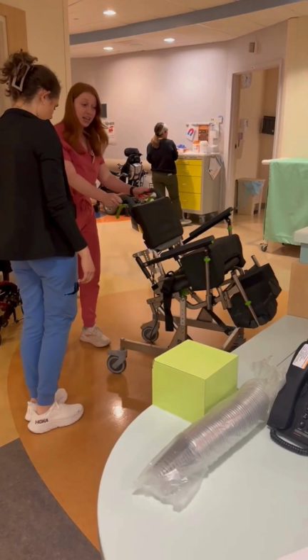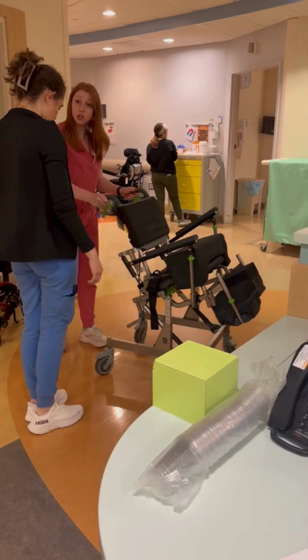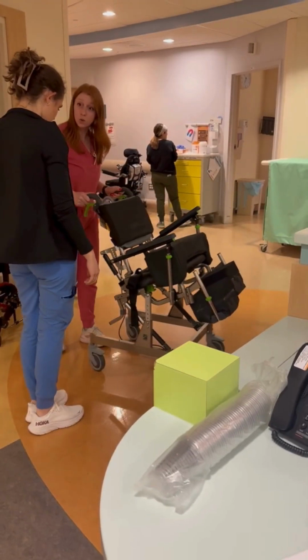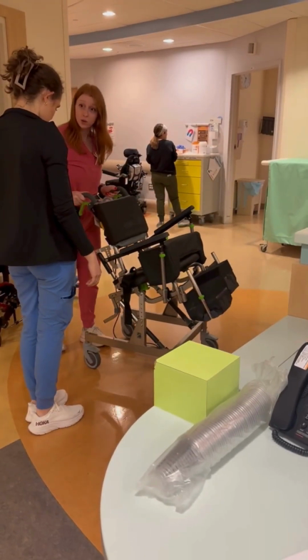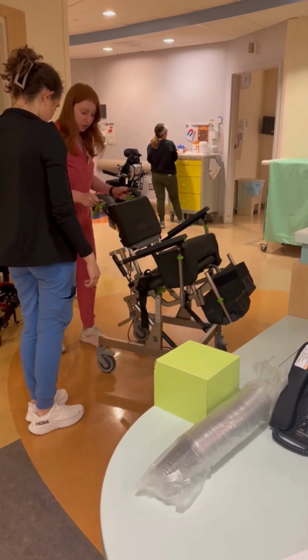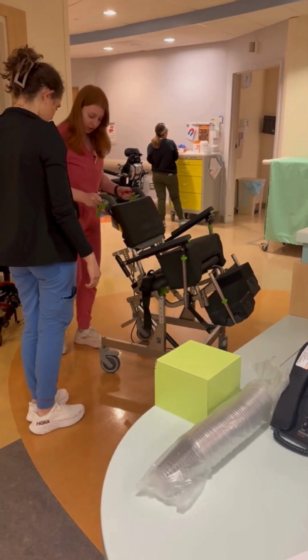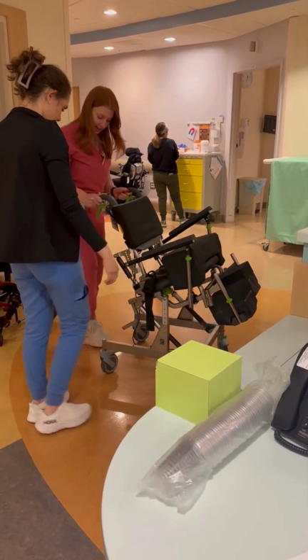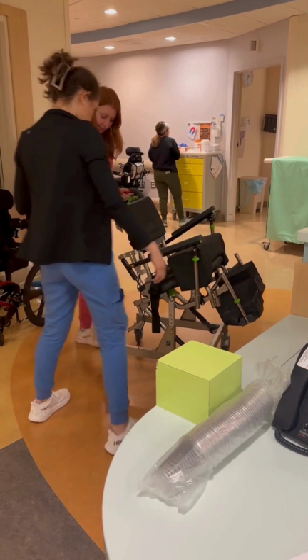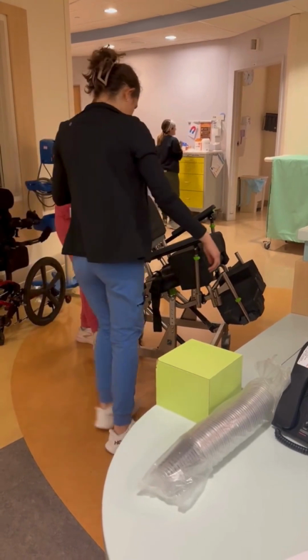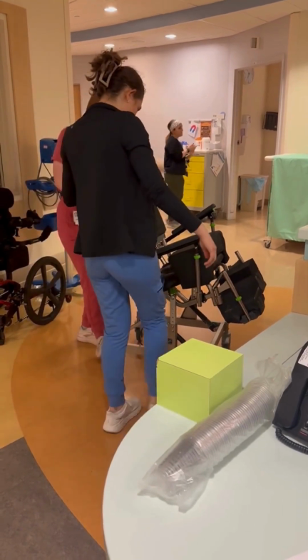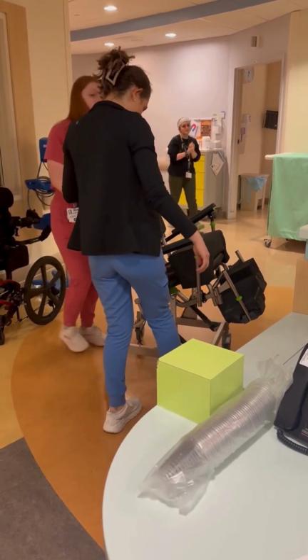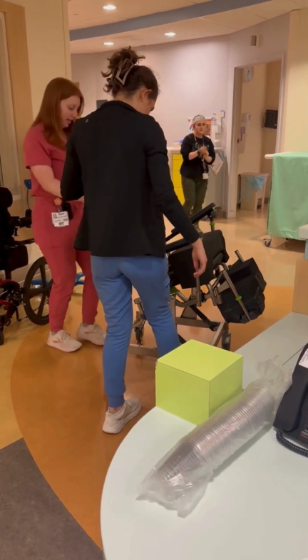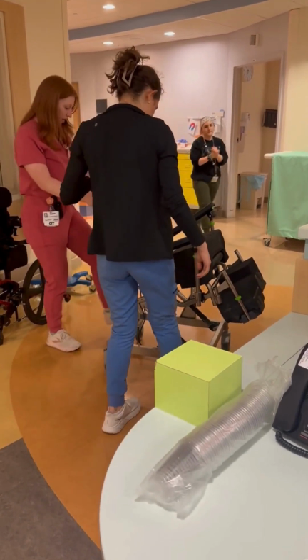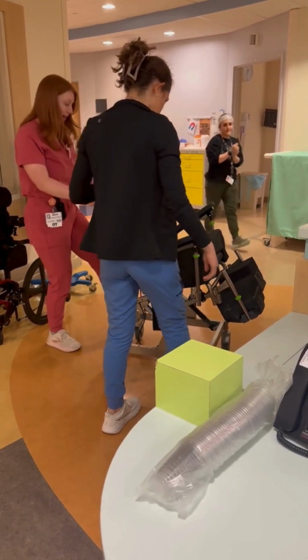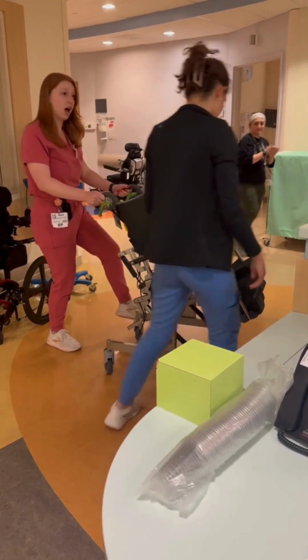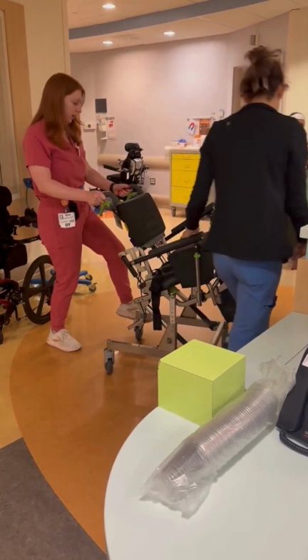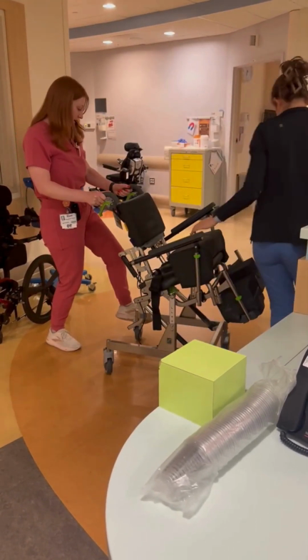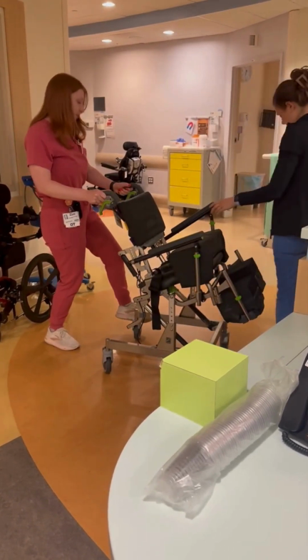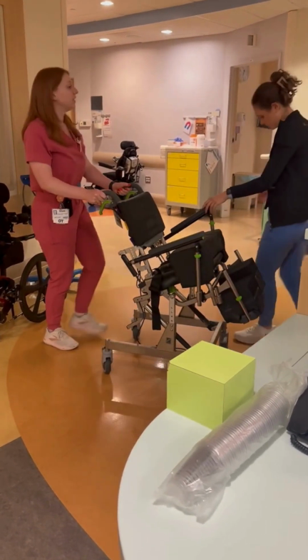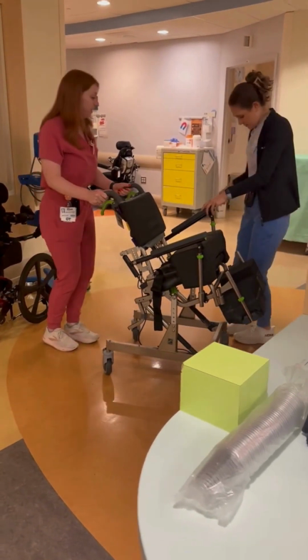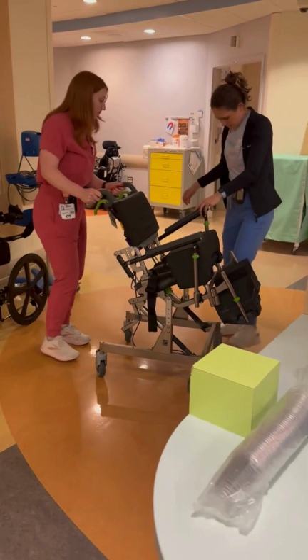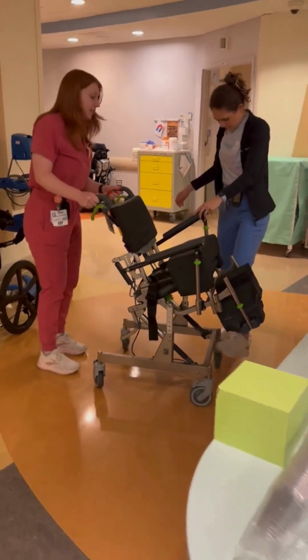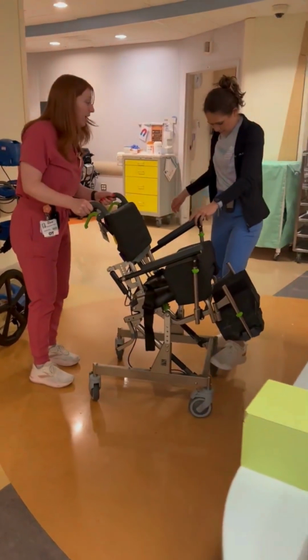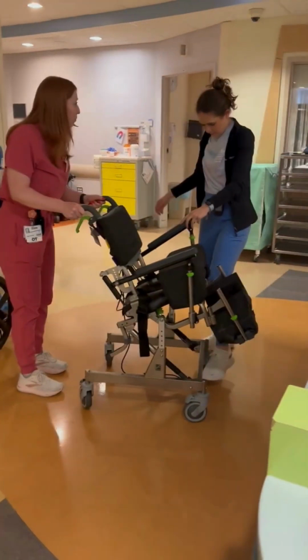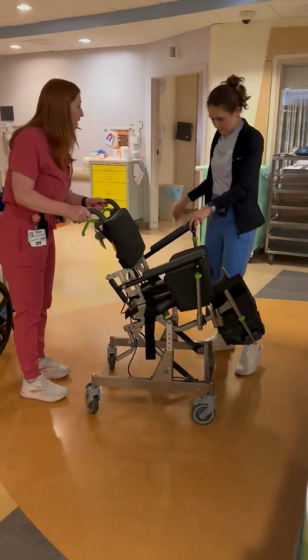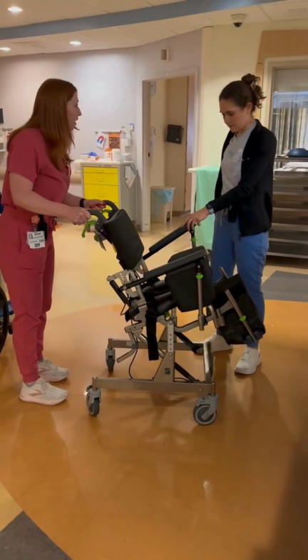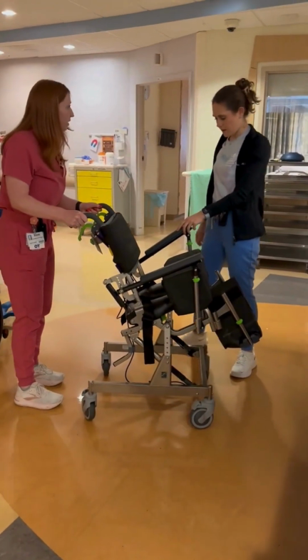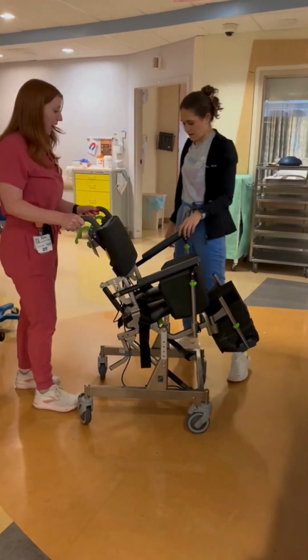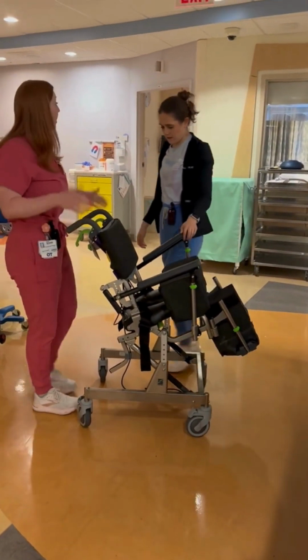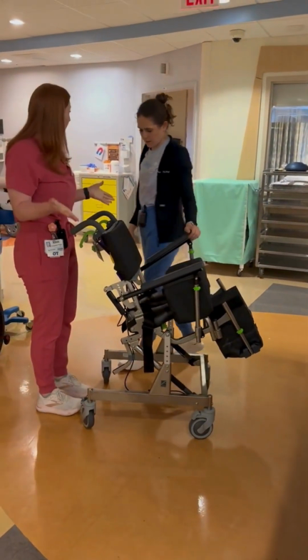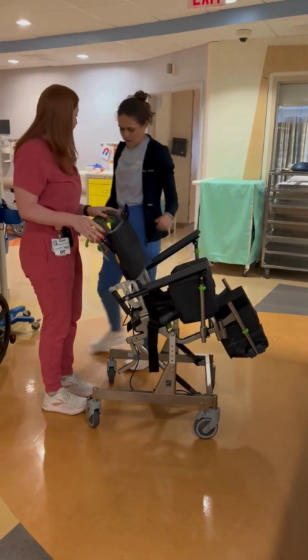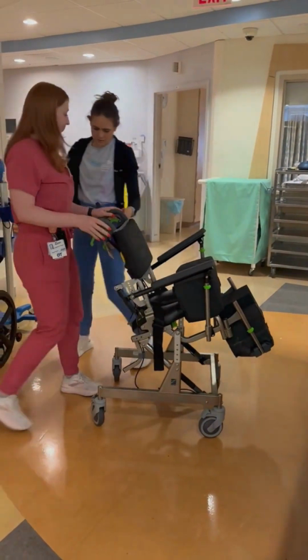An important aspect of working at Children's is teamwork and communication between the nurses, PCTs, medical staff, and therapists. Here, I have one of our OTs, Alexis, showing me how to use a piece of equipment for one of my patients.